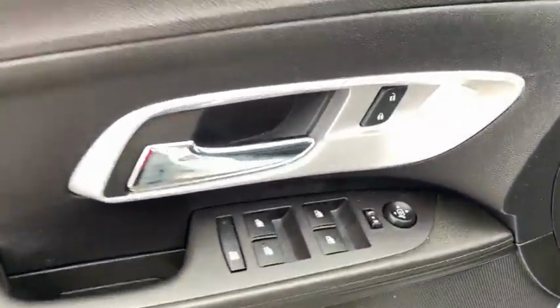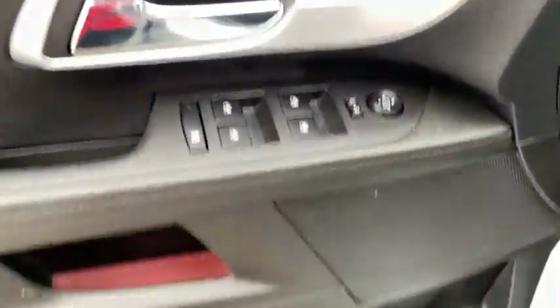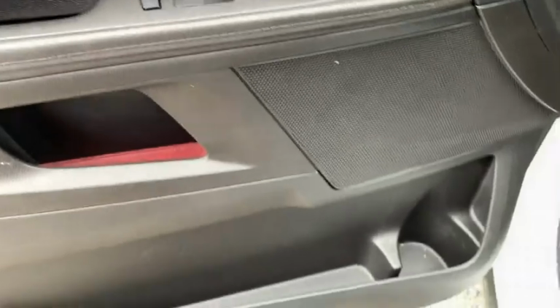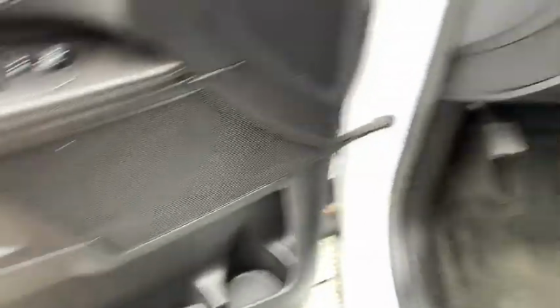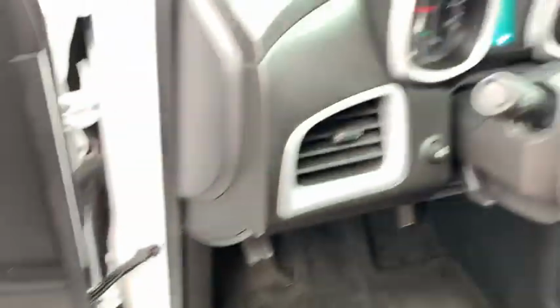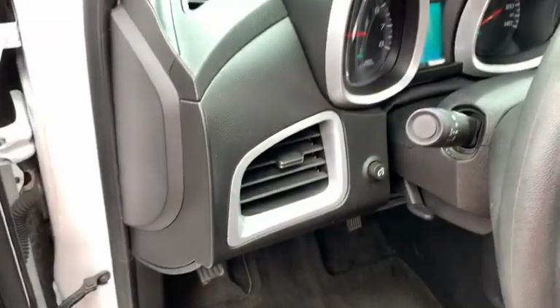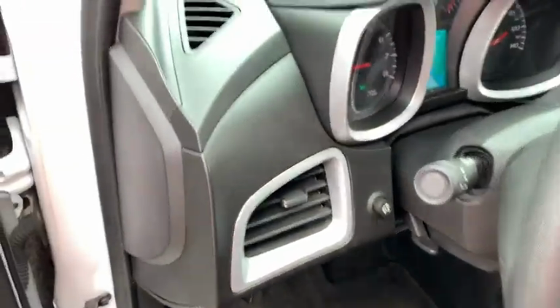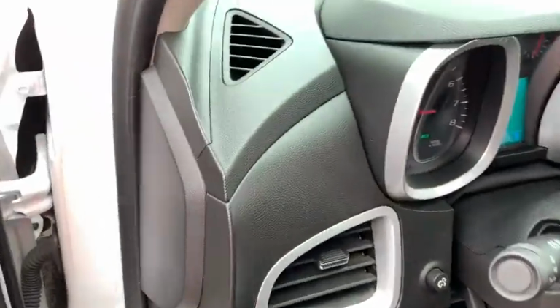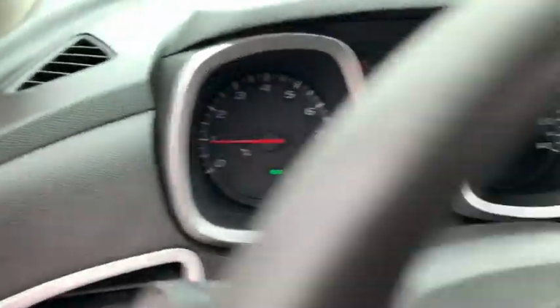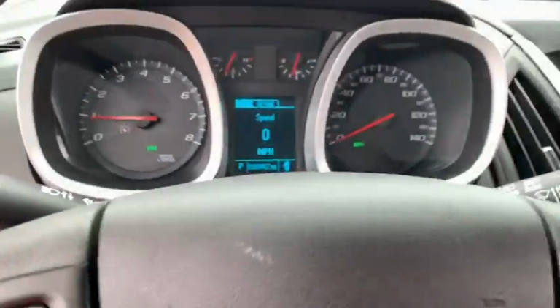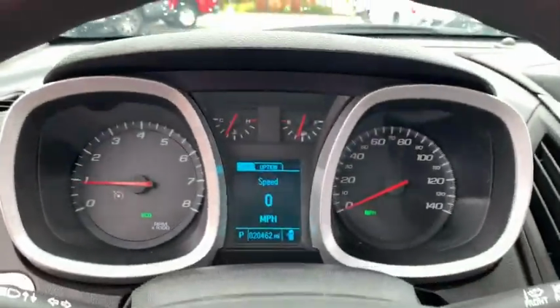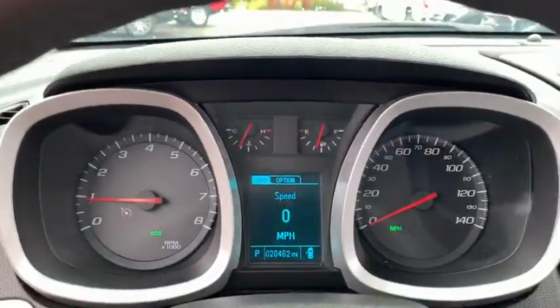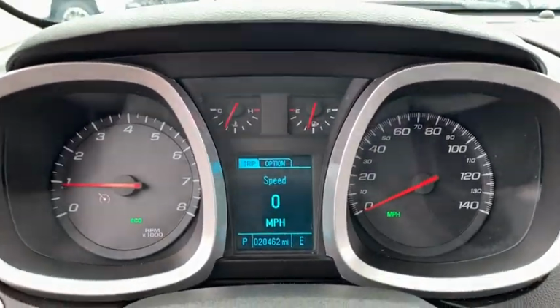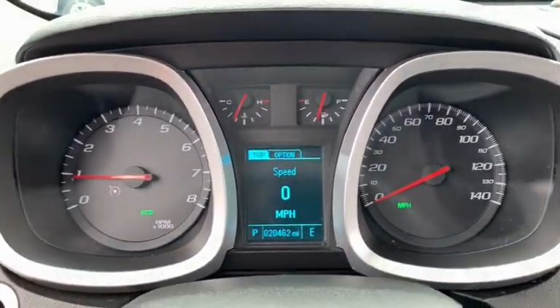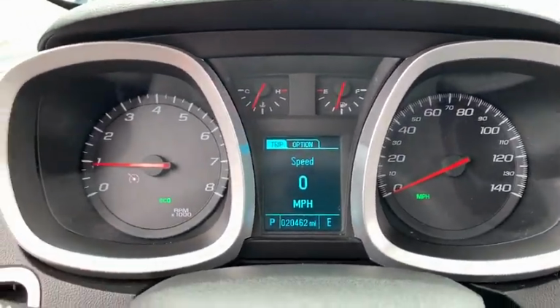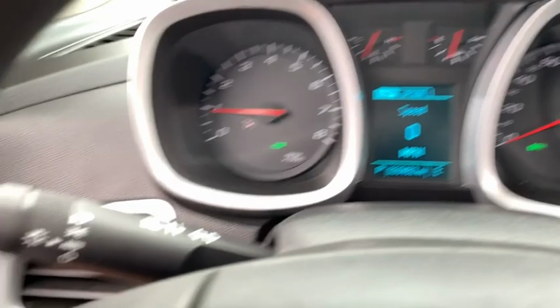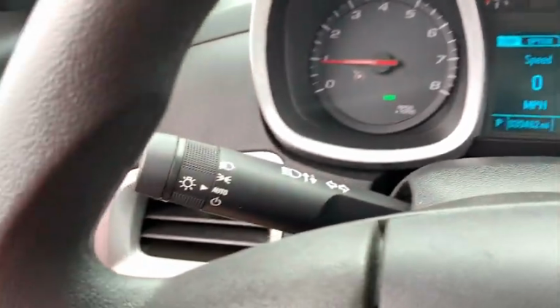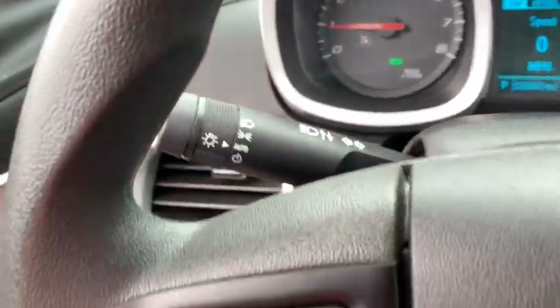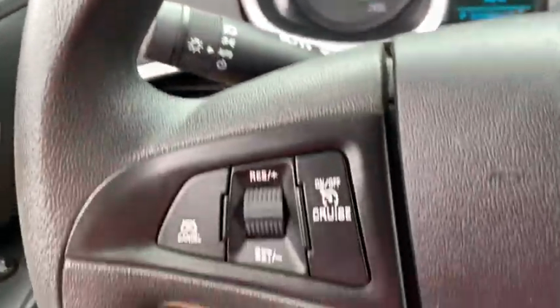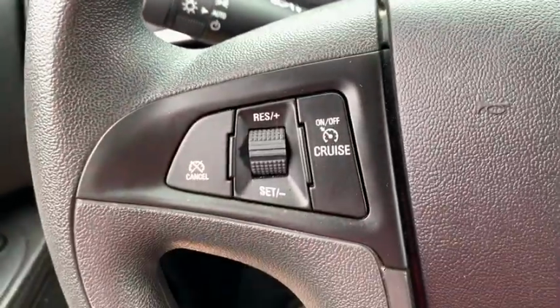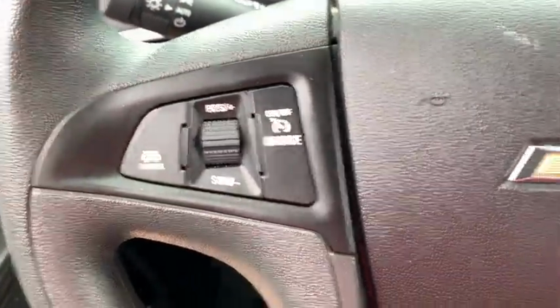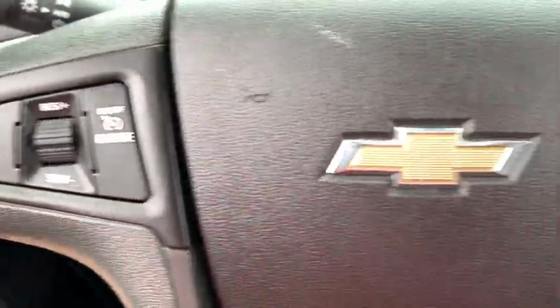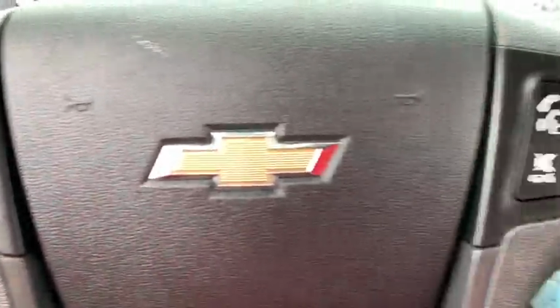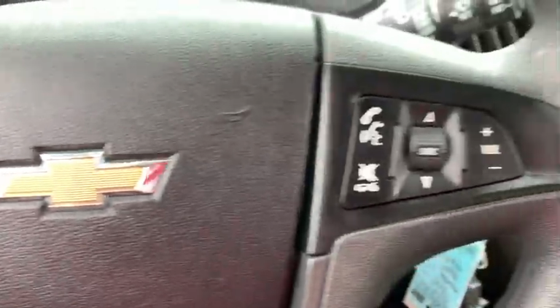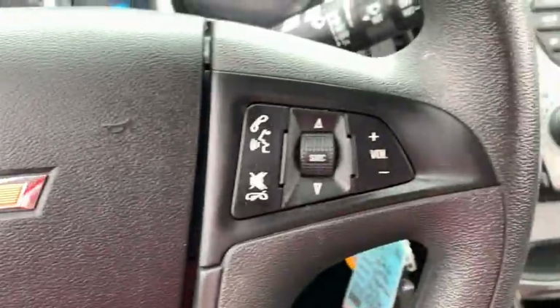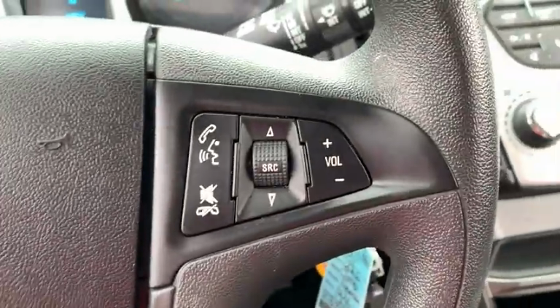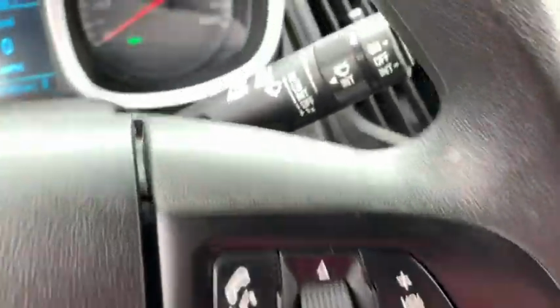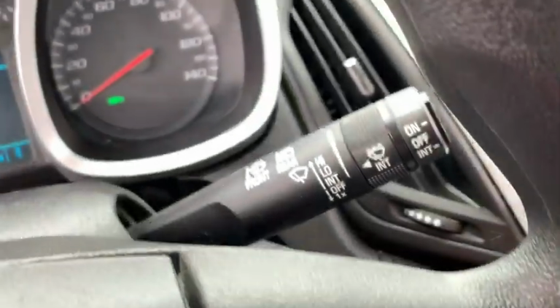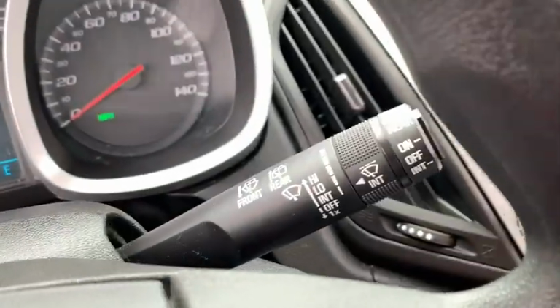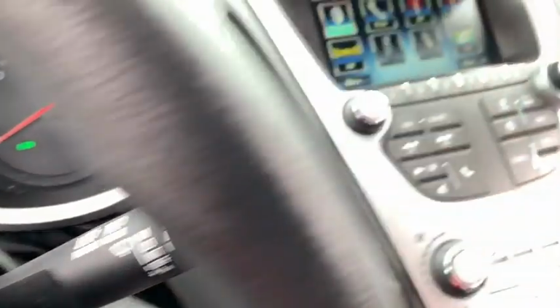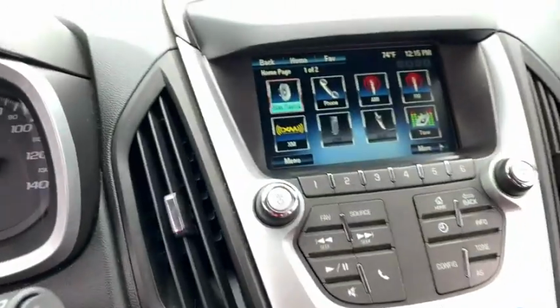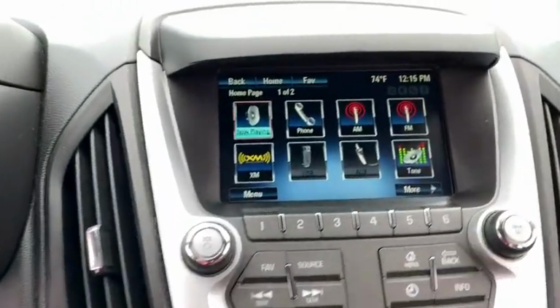Traction control, dual airbags, power steering, alloy wheels, four-wheel disc brakes, rear window defroster, power windows, compass, security system, trip computer, electronic stability control.